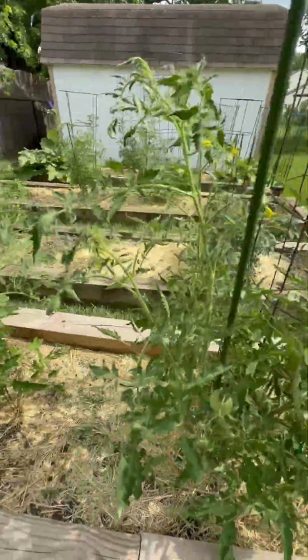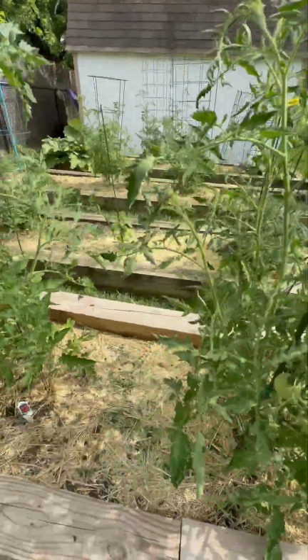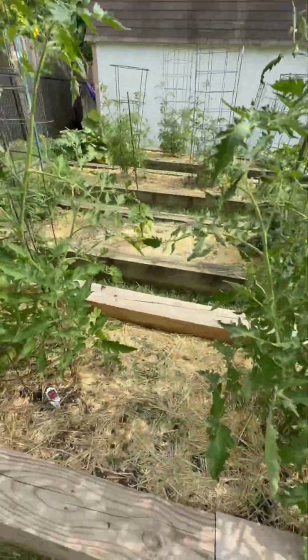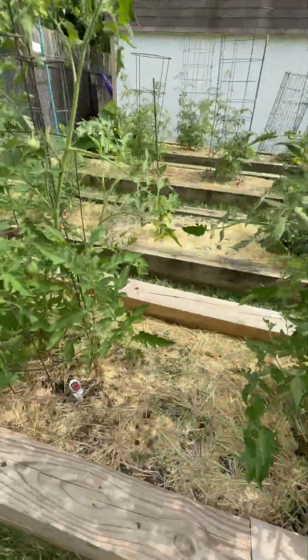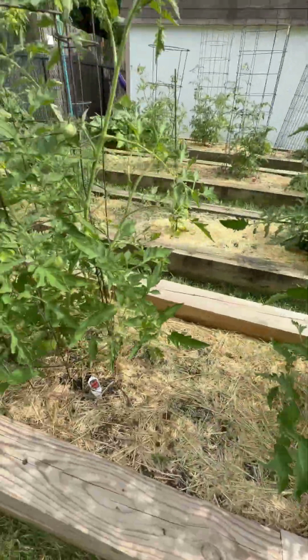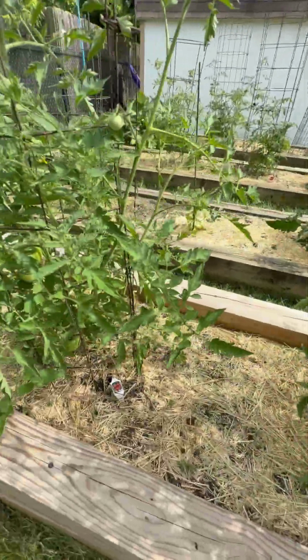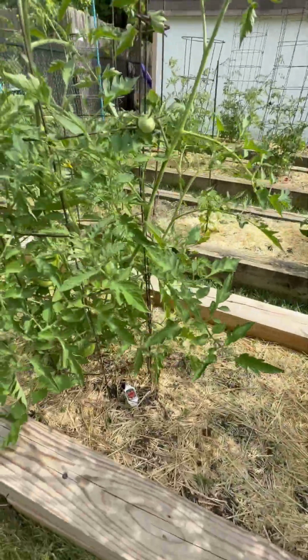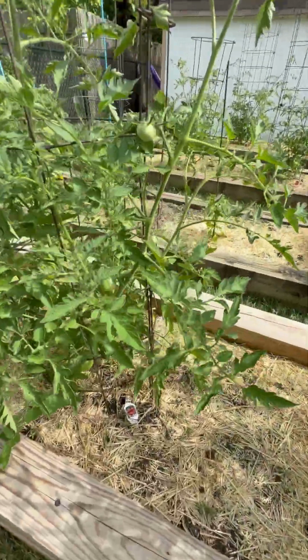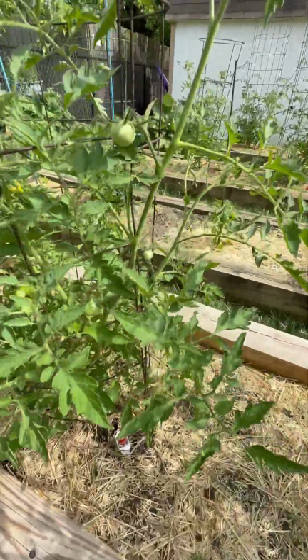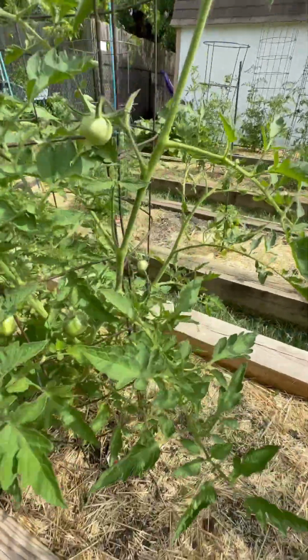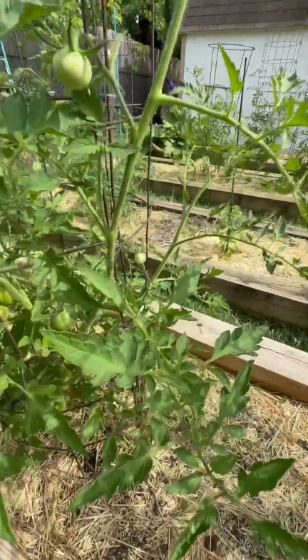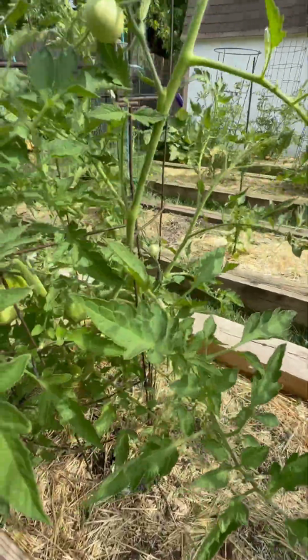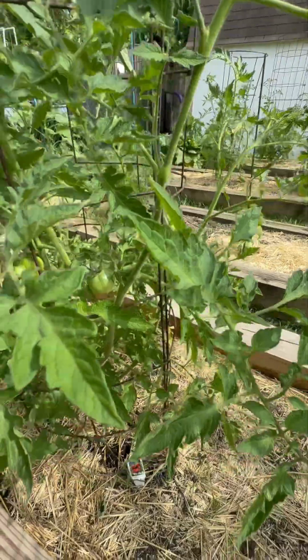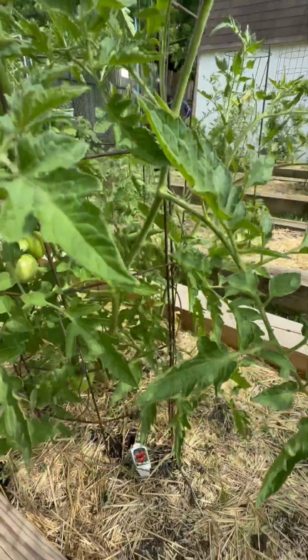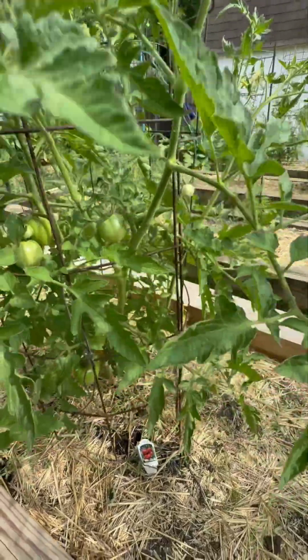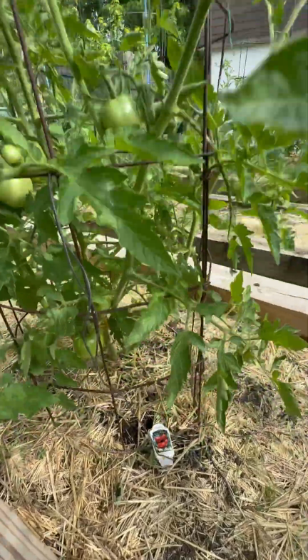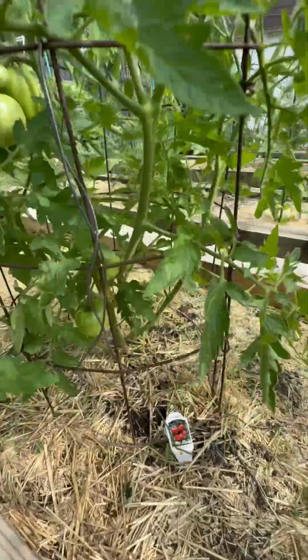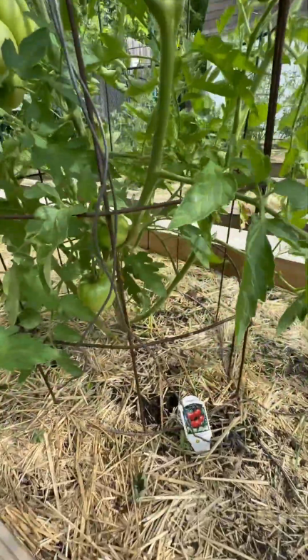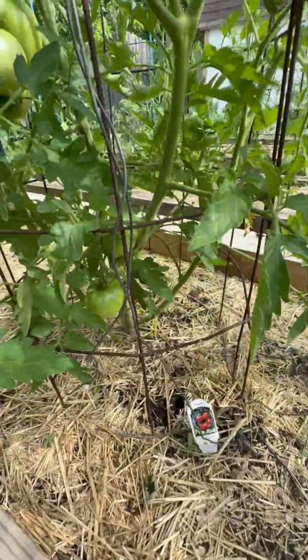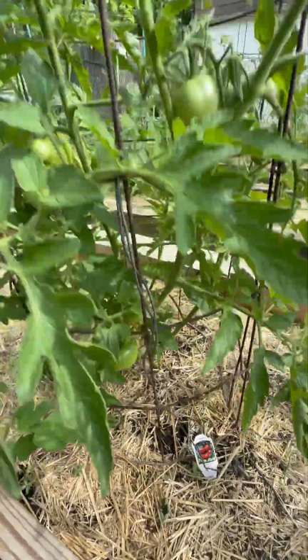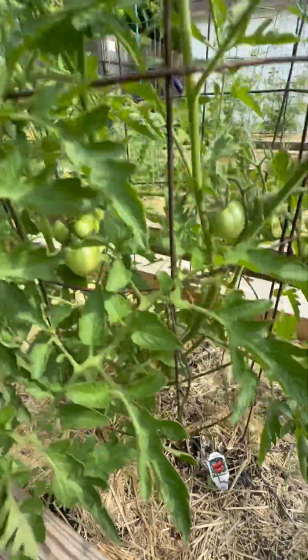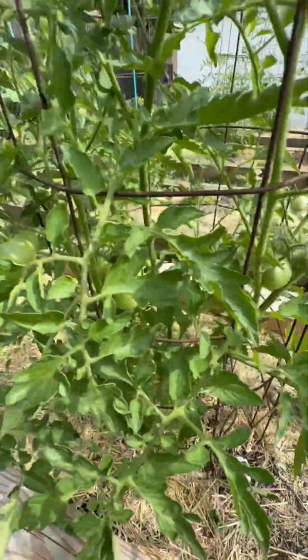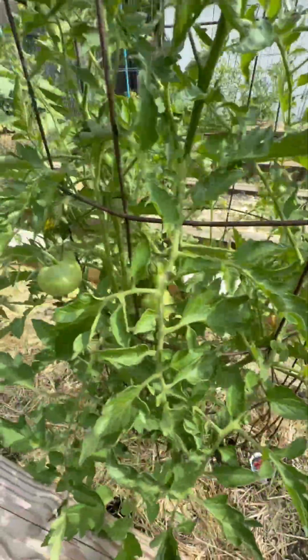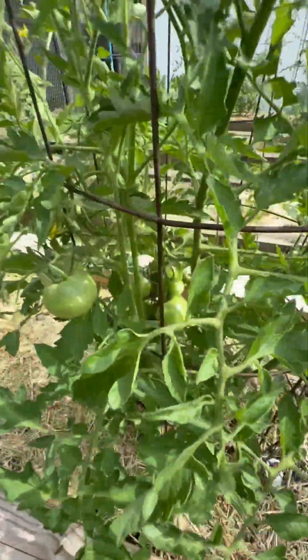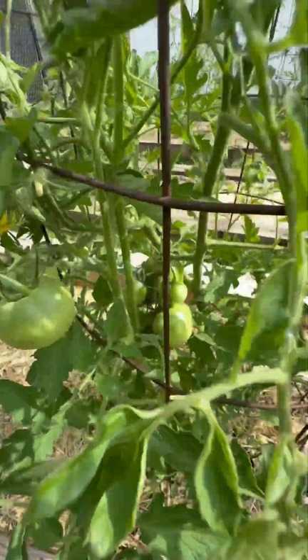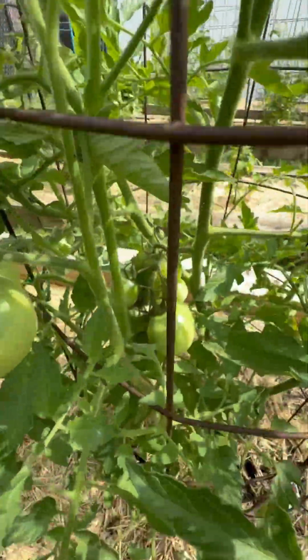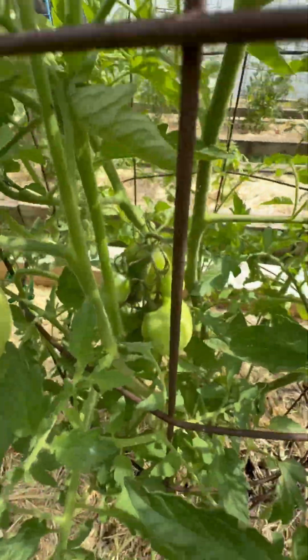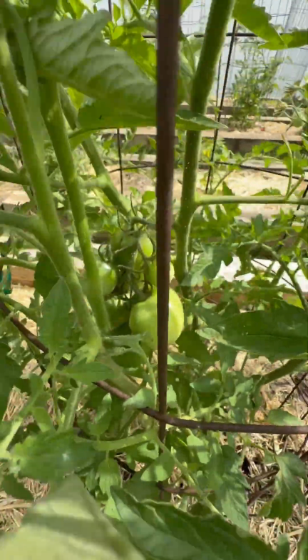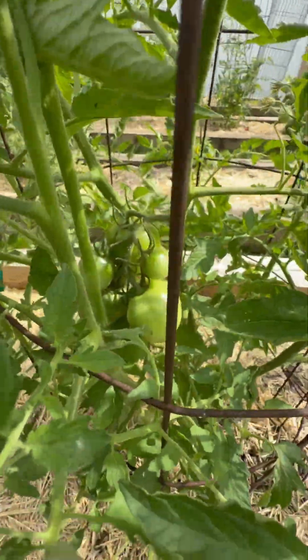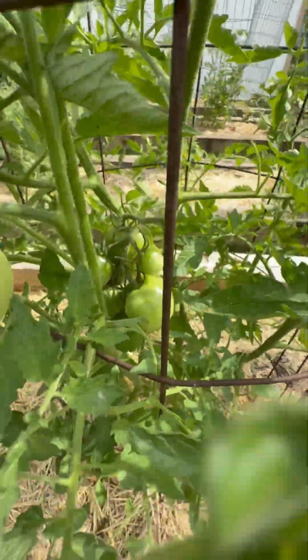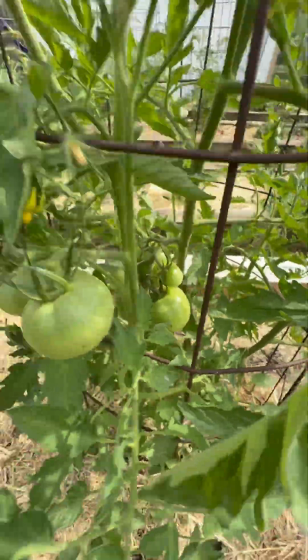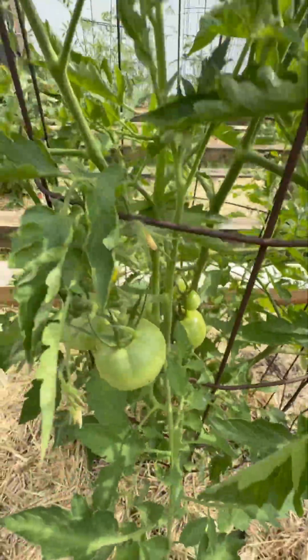Over here we've got the Burpee Big Boy and it's doing wonderfully. Got a nice cluster of five right in there.